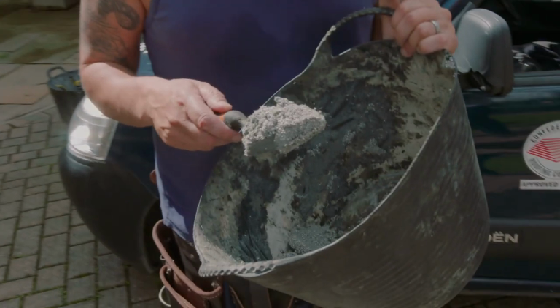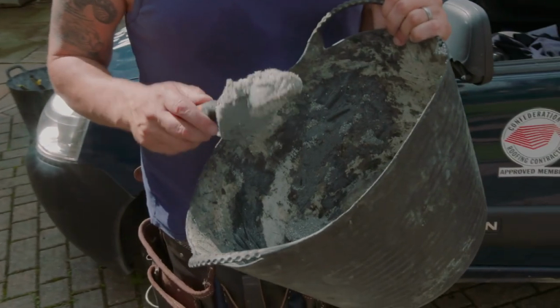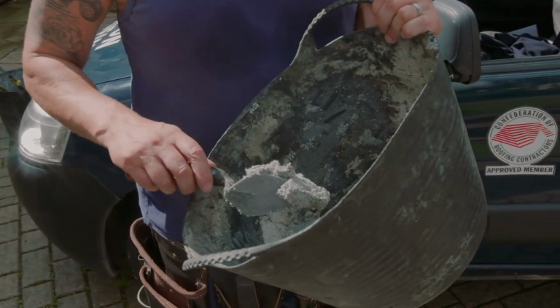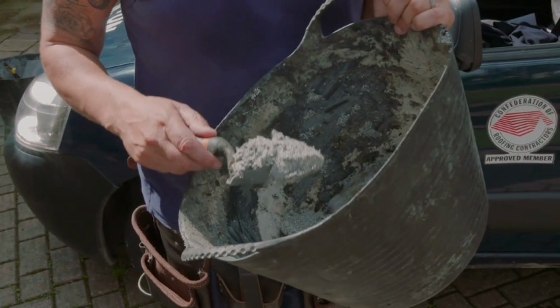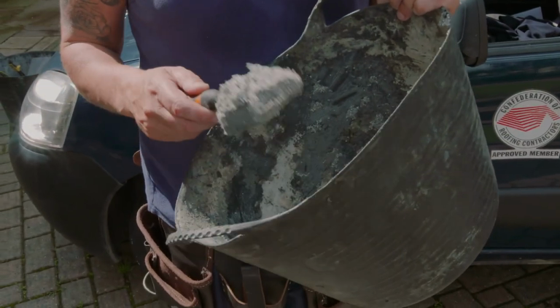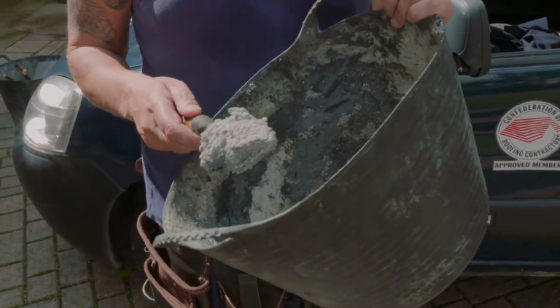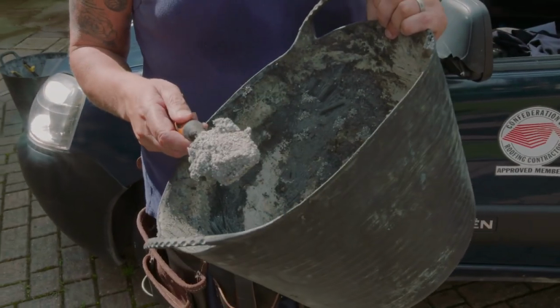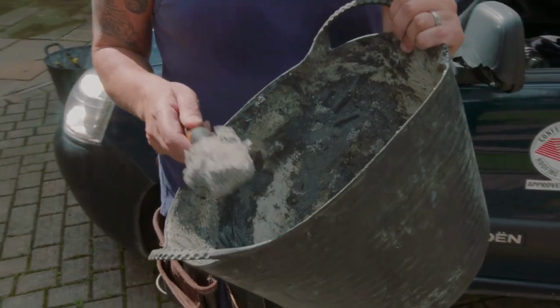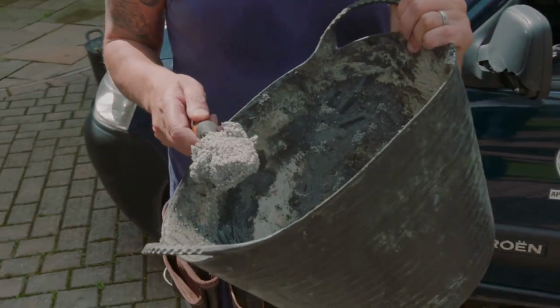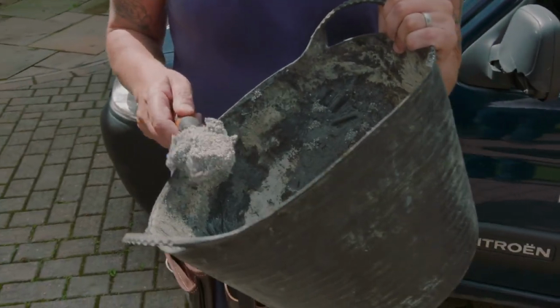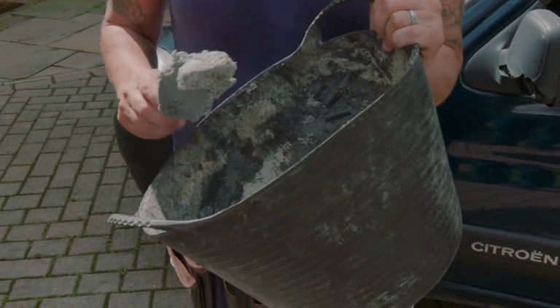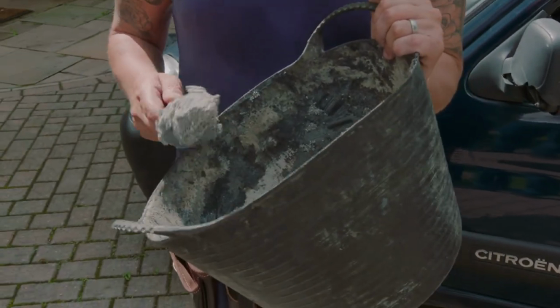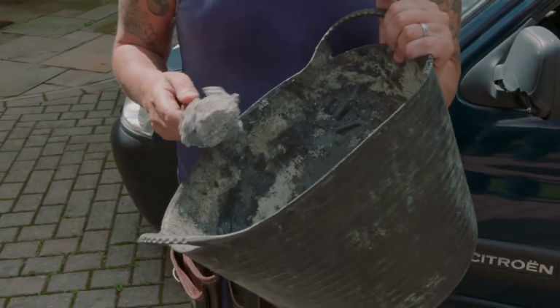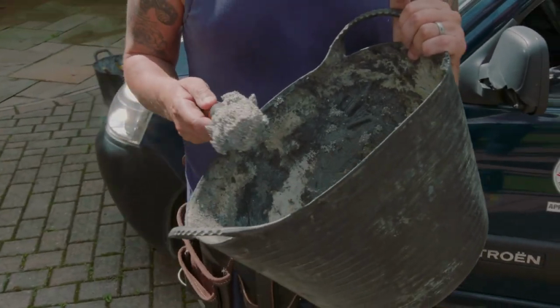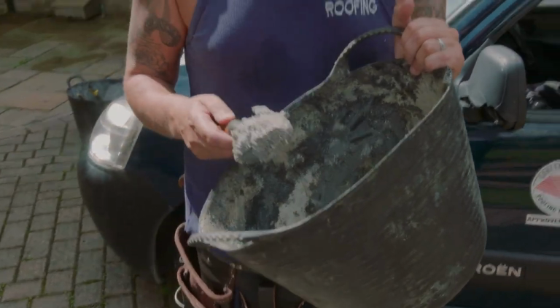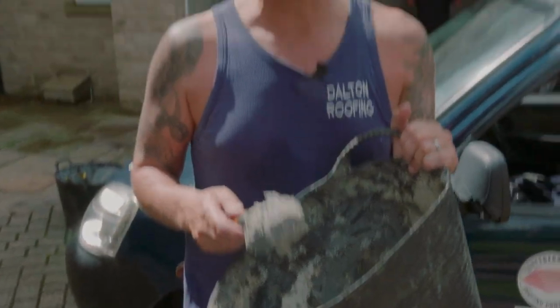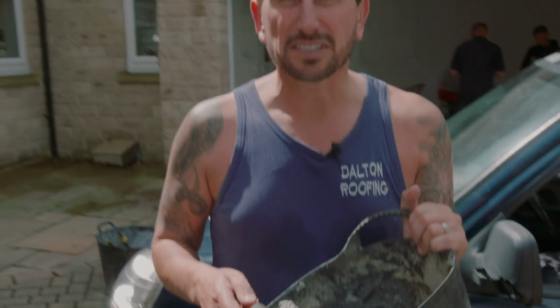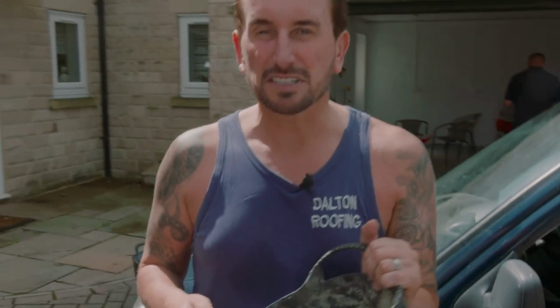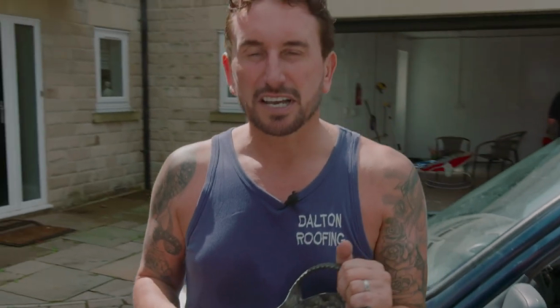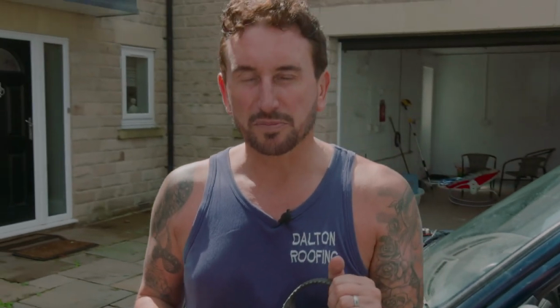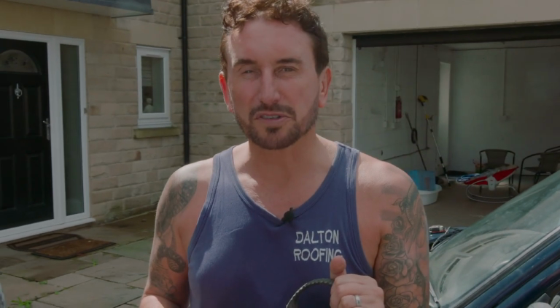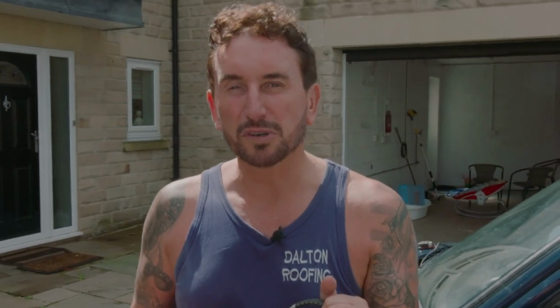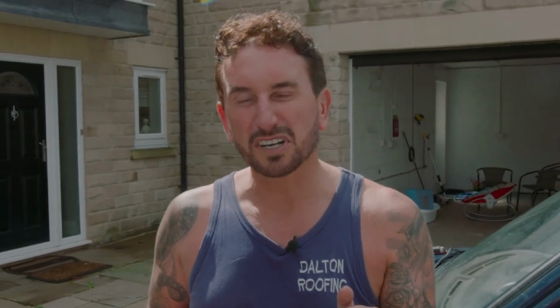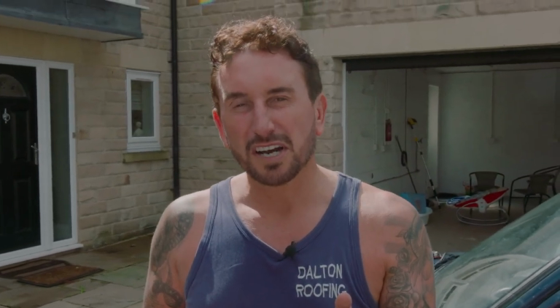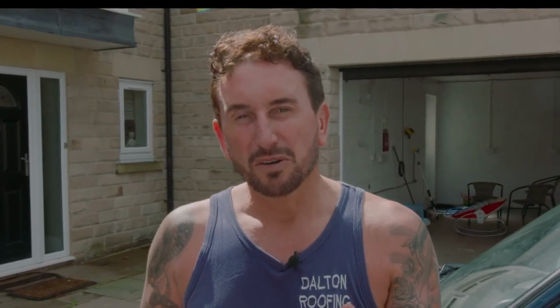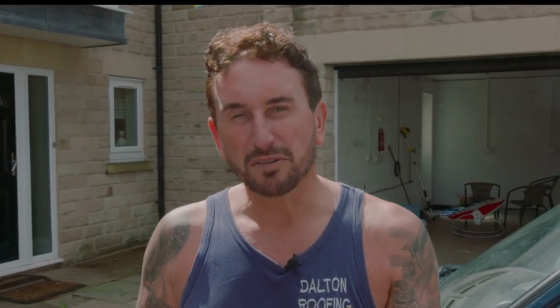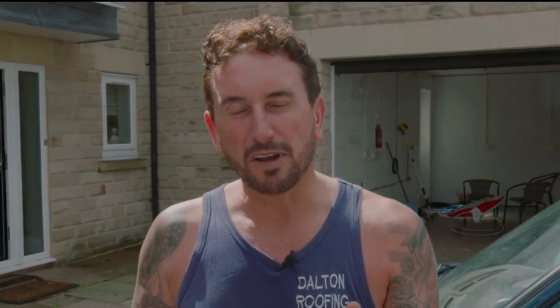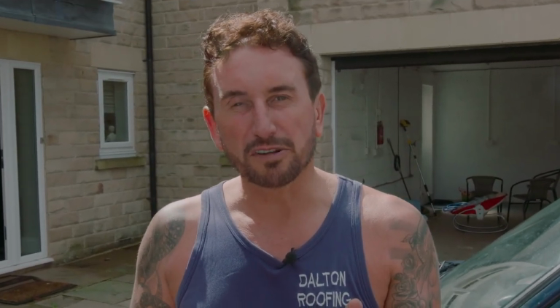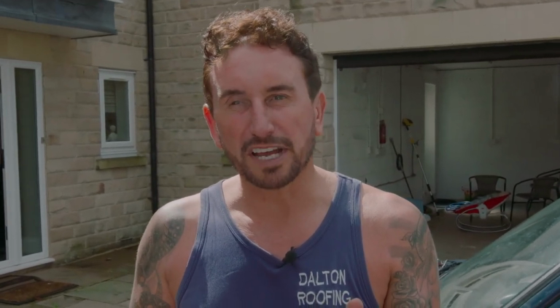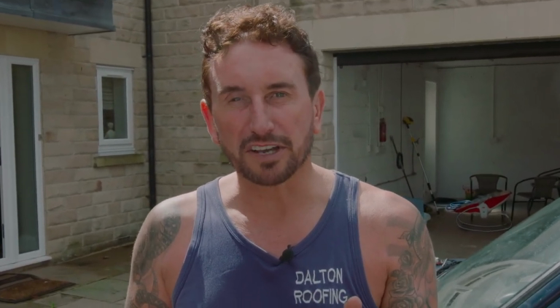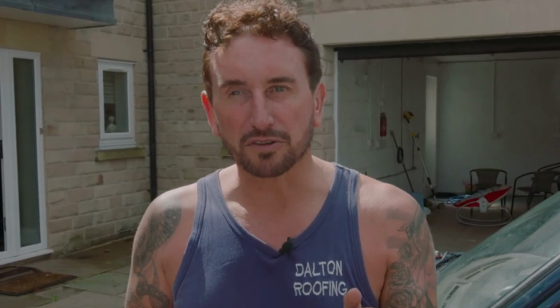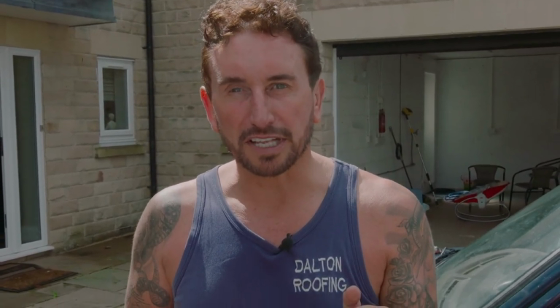Resin doesn't crack with the frost or the sun and it generally lasts about 20 years, as opposed to mortar, which with the weather we have now fails quickly.